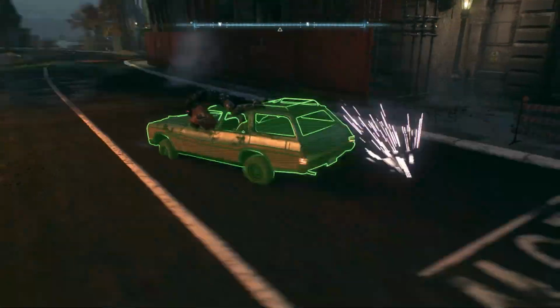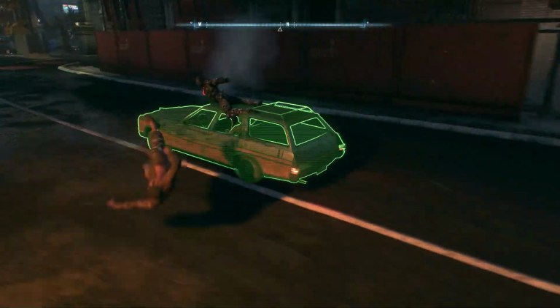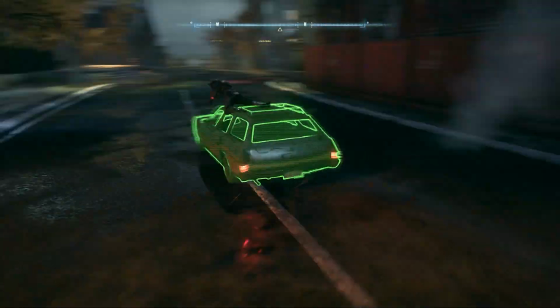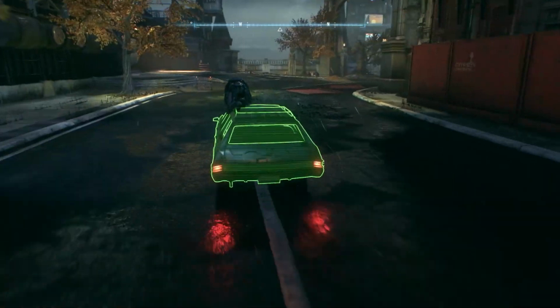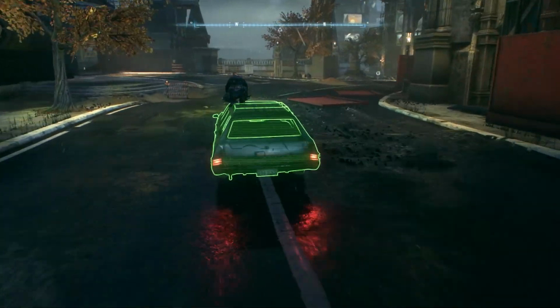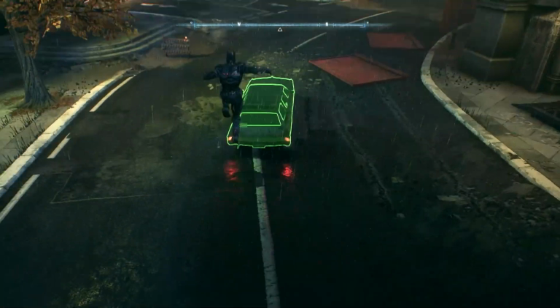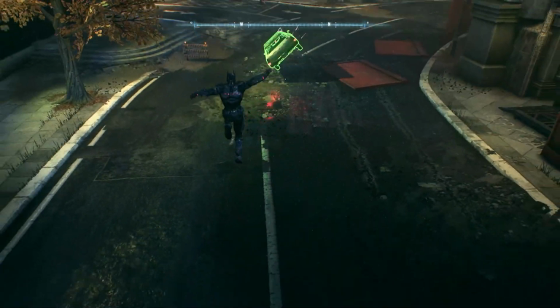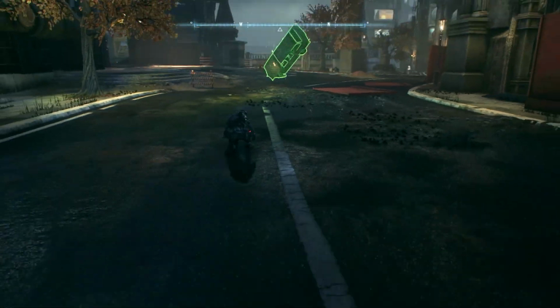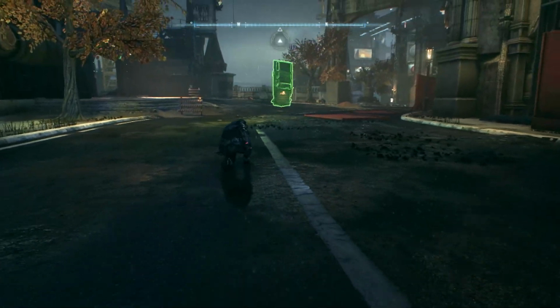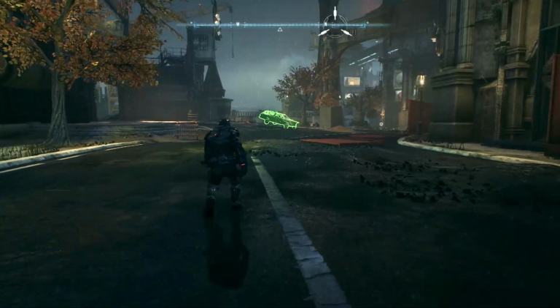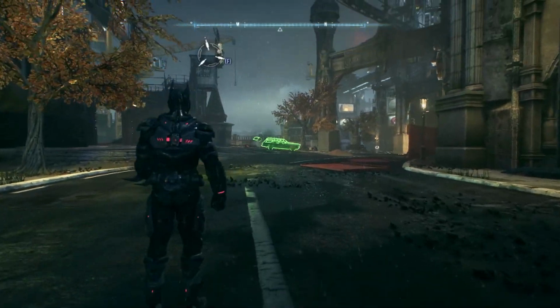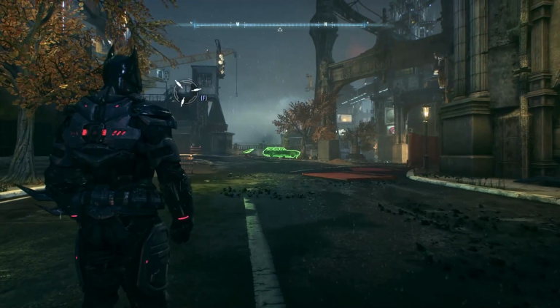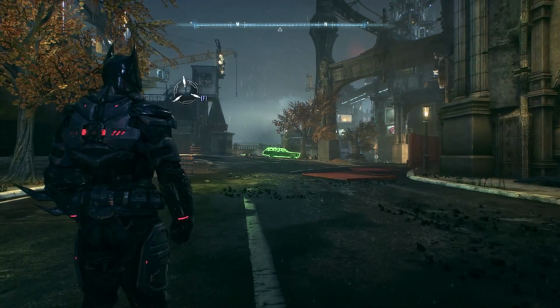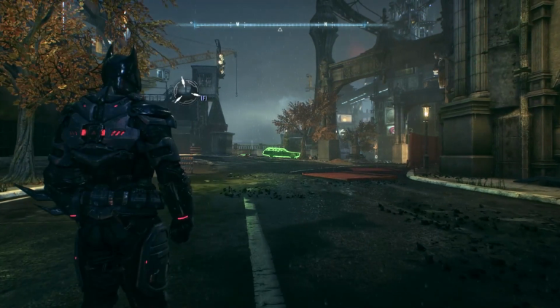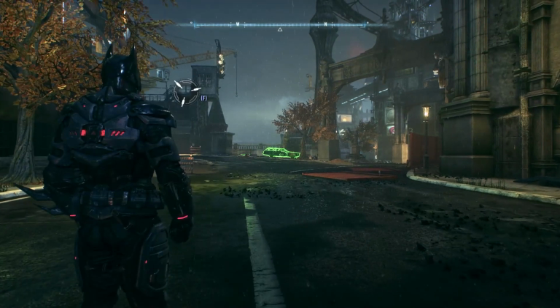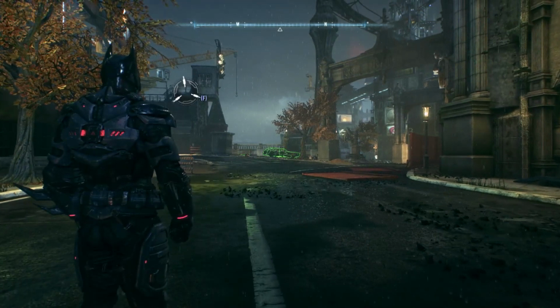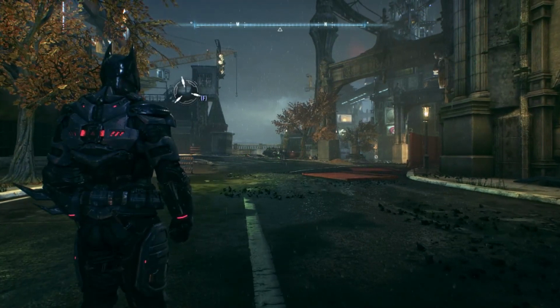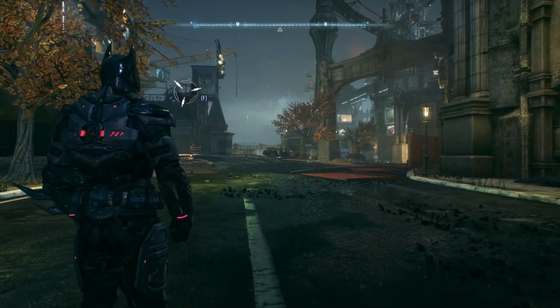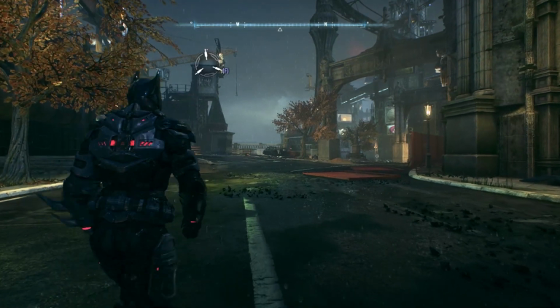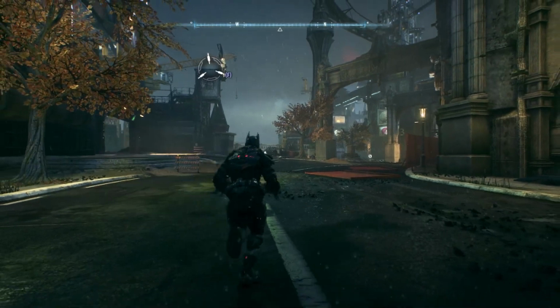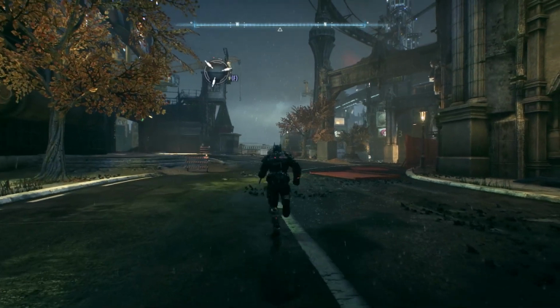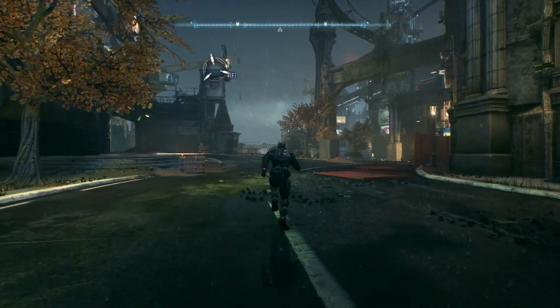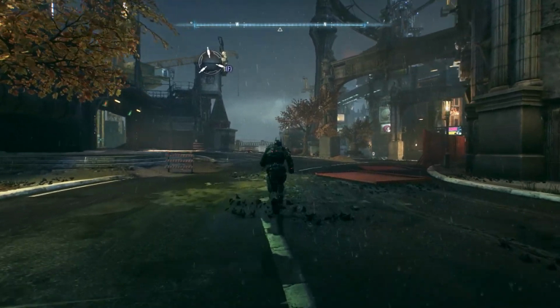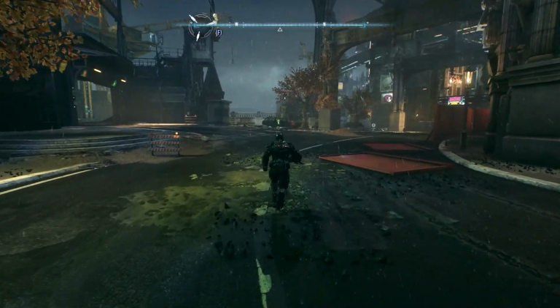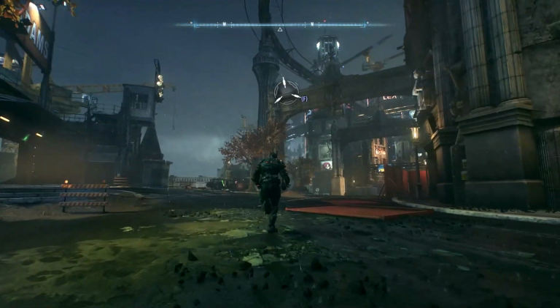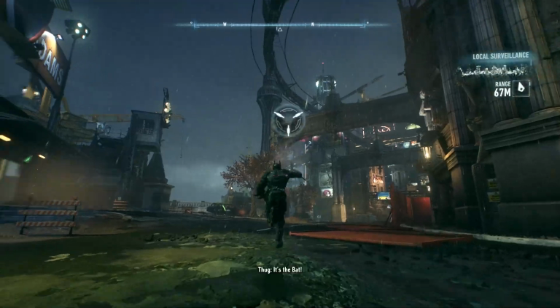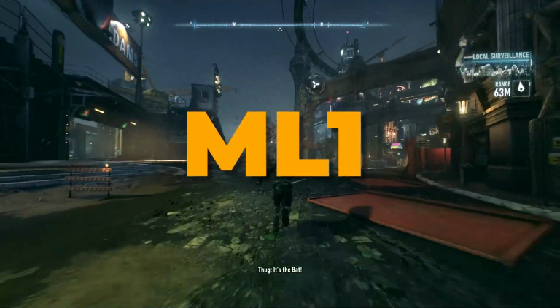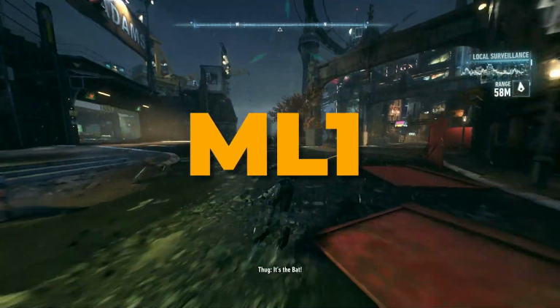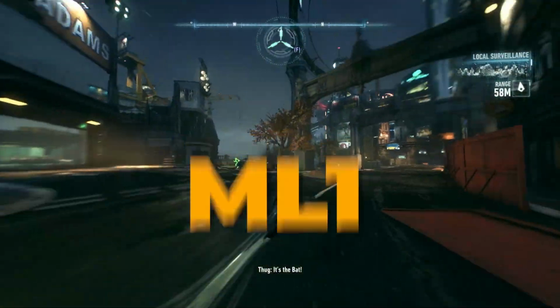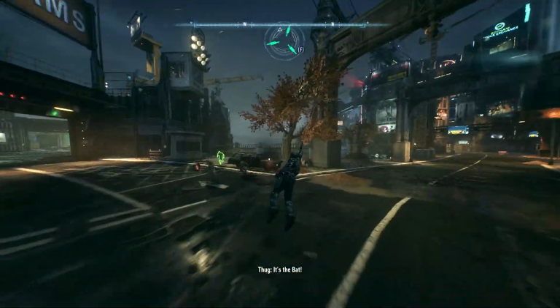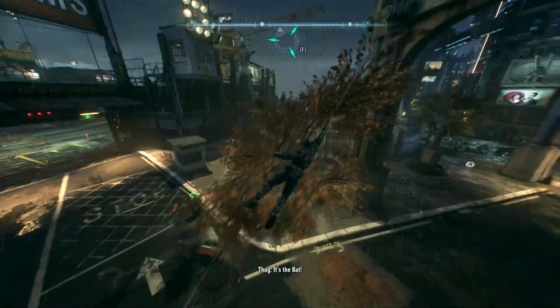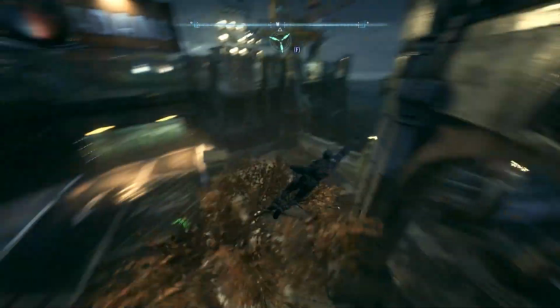At last, why pay full price when you can save big? Take advantage of this offer to get your Windows 11 Pro OEM key at half the price. Remember to use promo code ML1 at checkout to enjoy the discount.